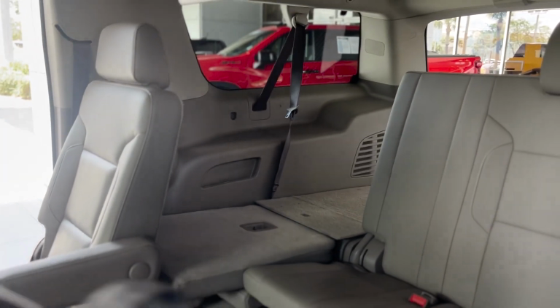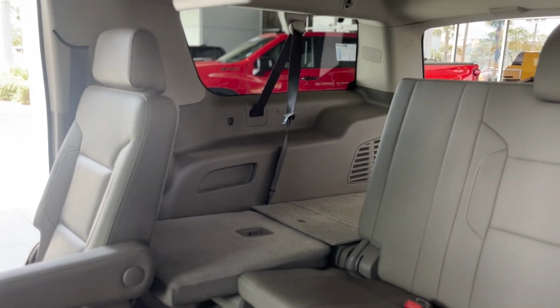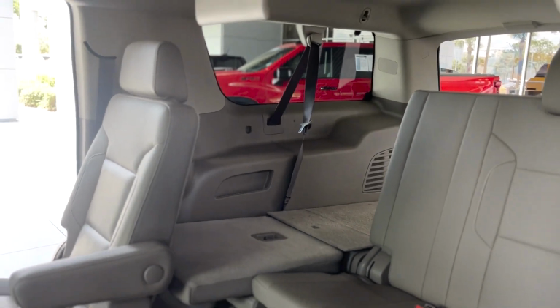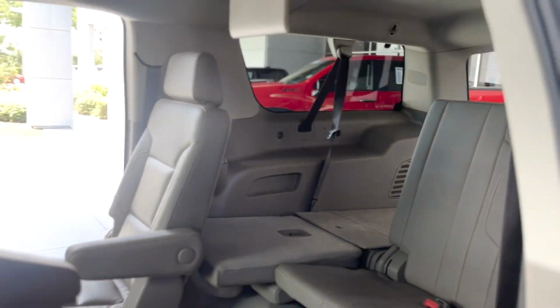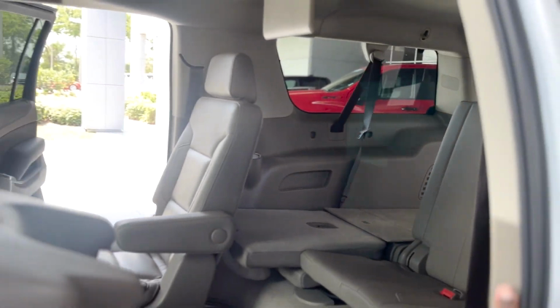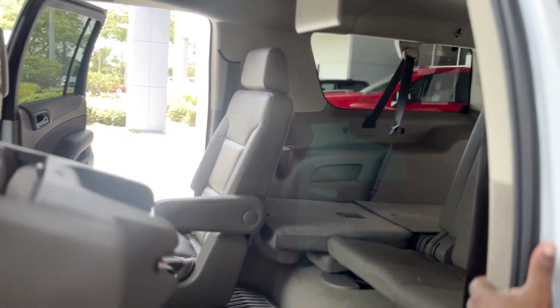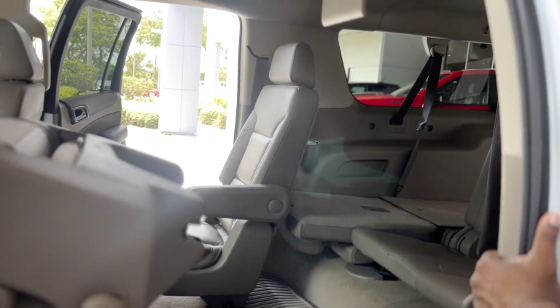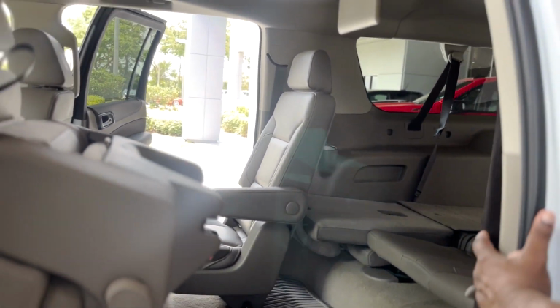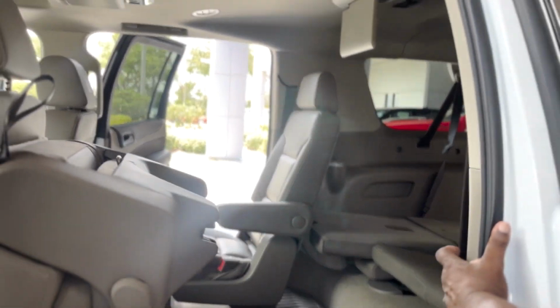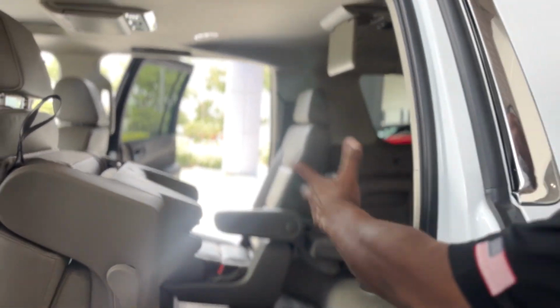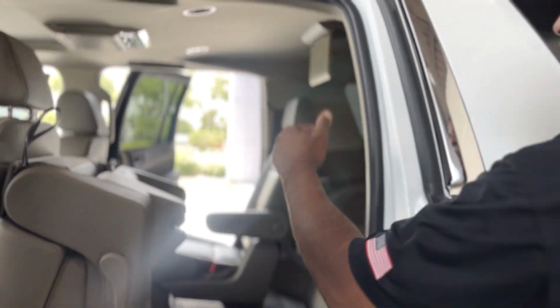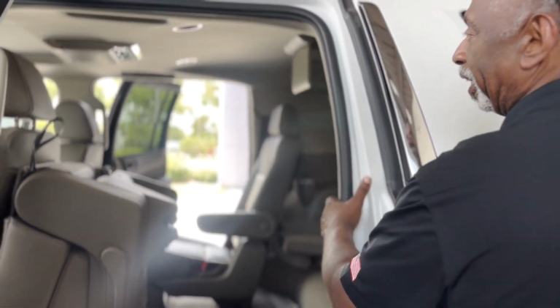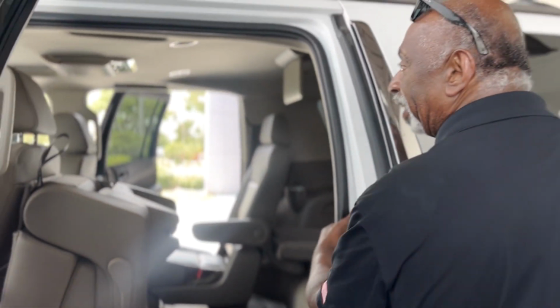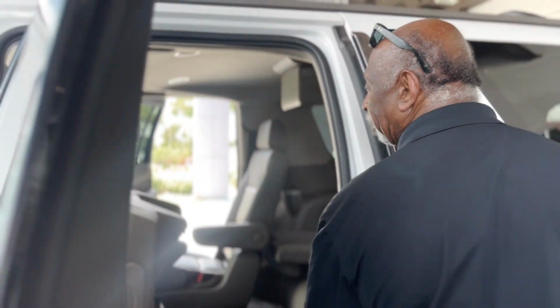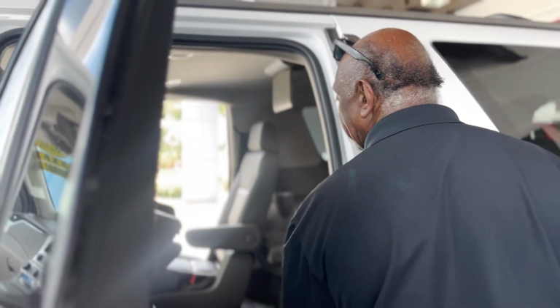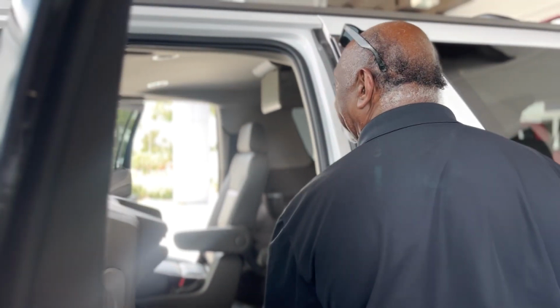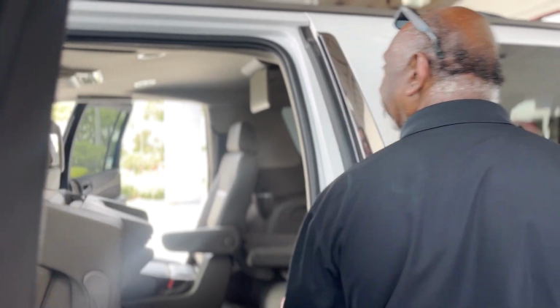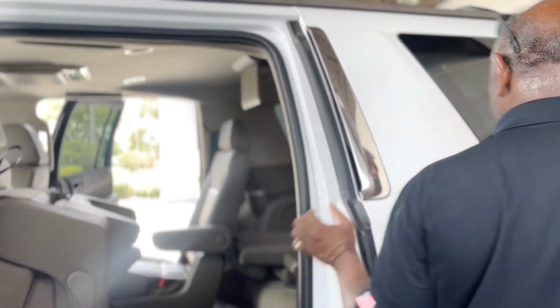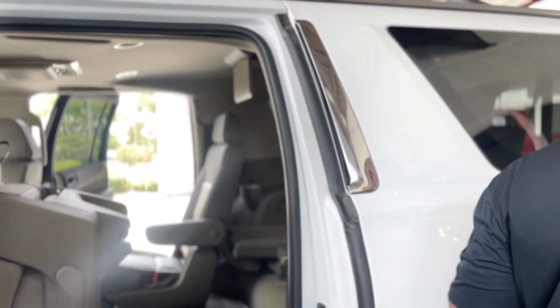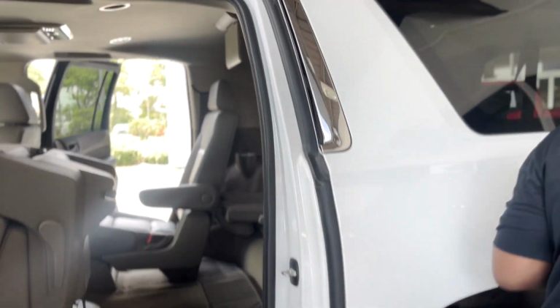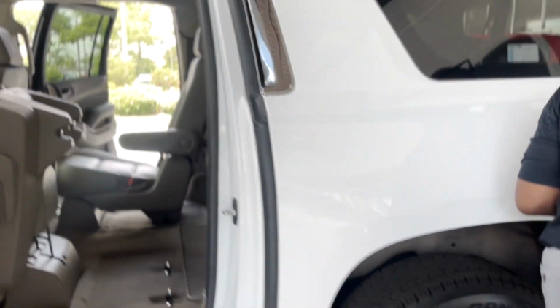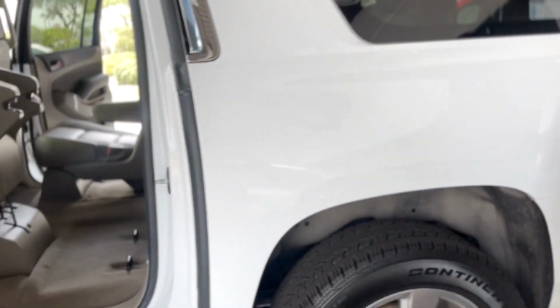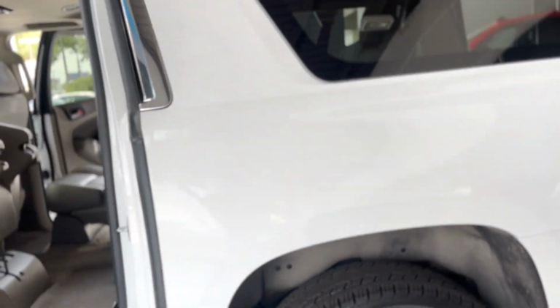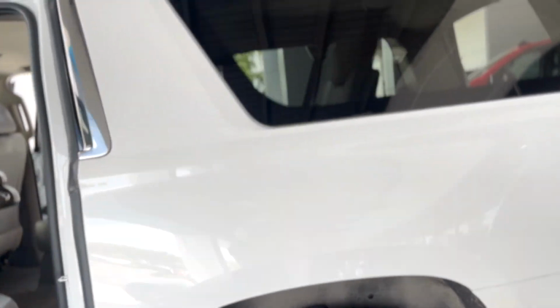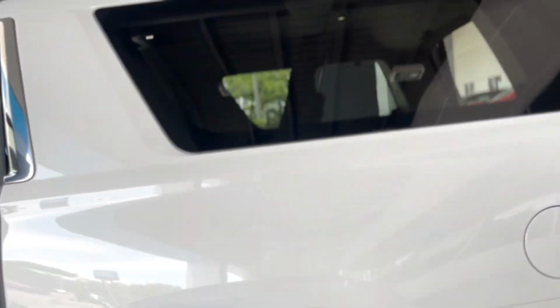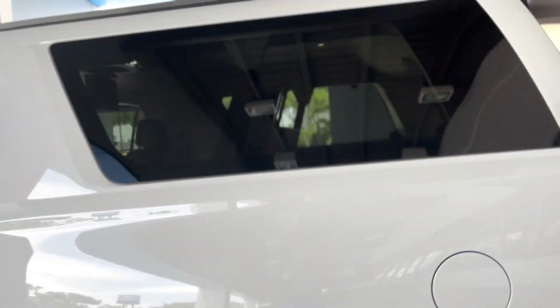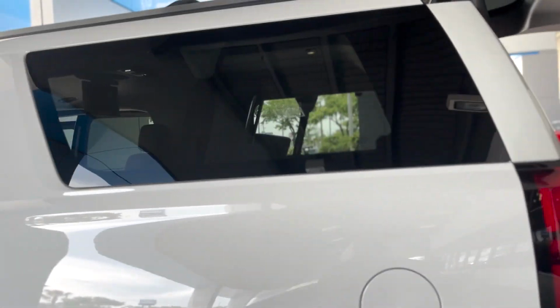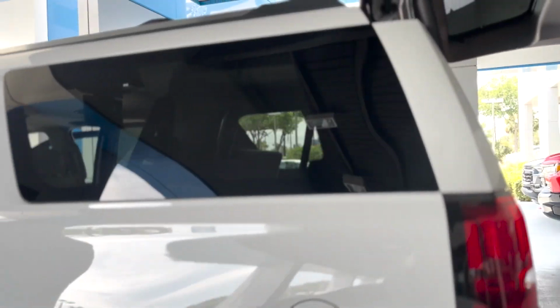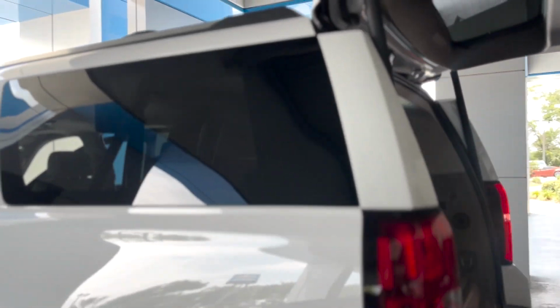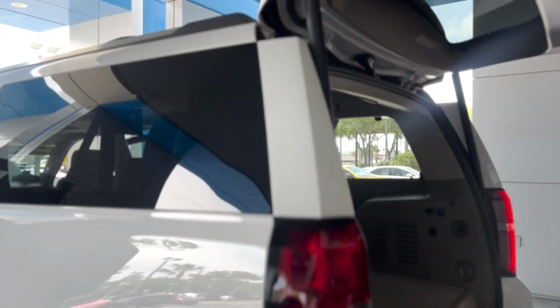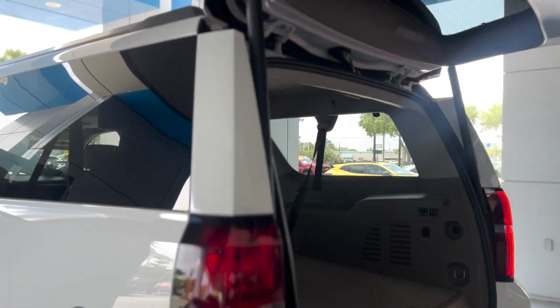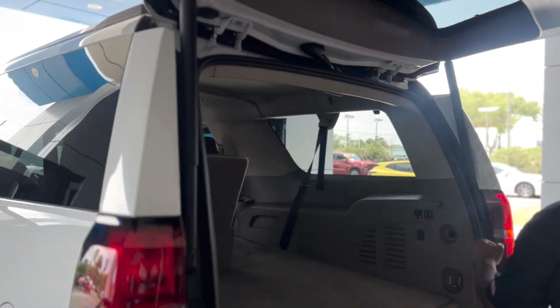It's got DVDs — this is a people mover! Got the kids? Give them a DVD to keep them busy. It's also got power third row seating.